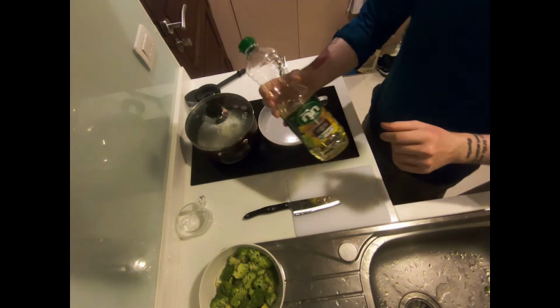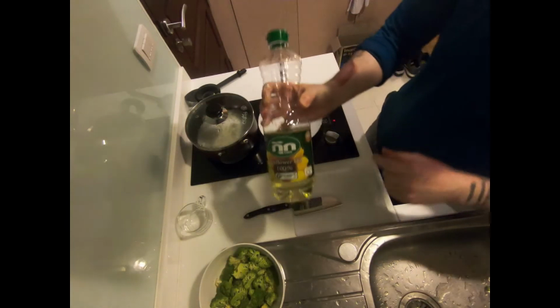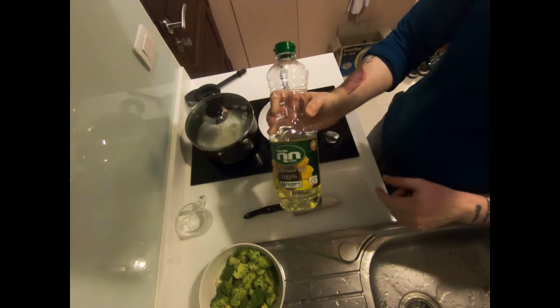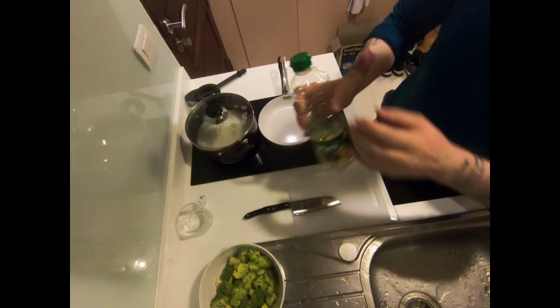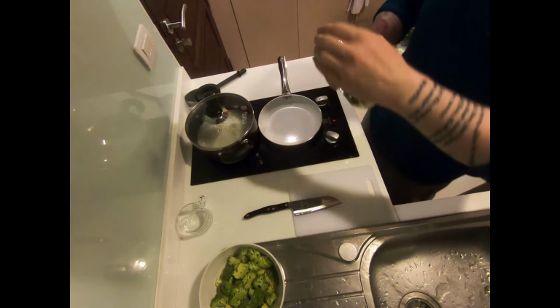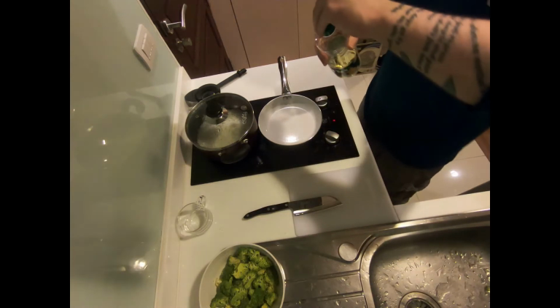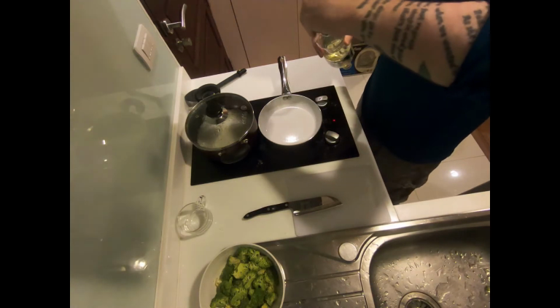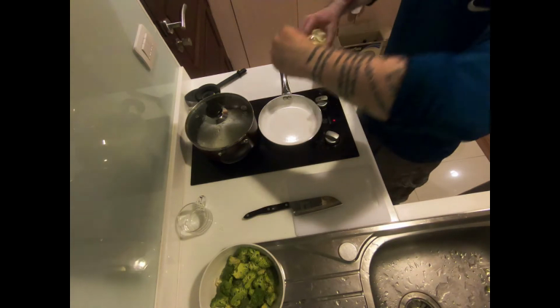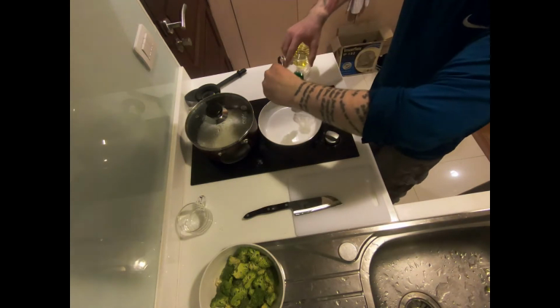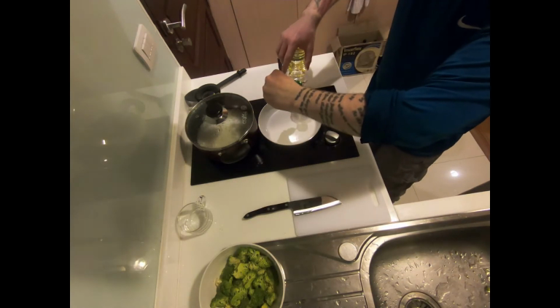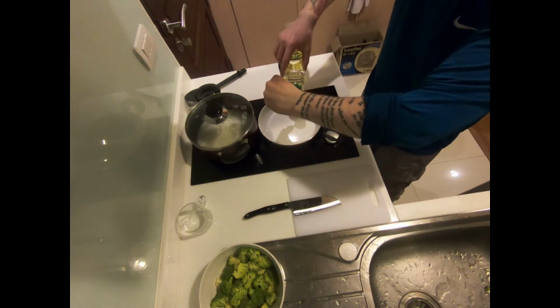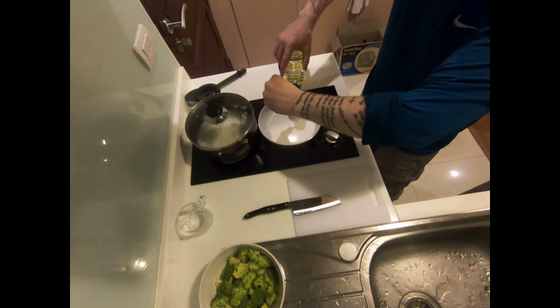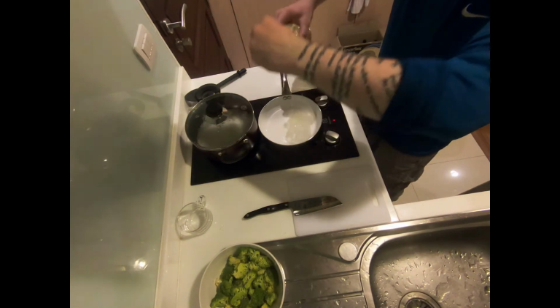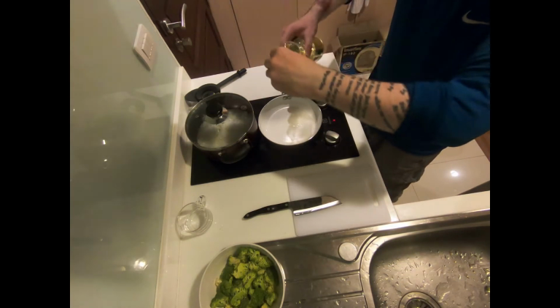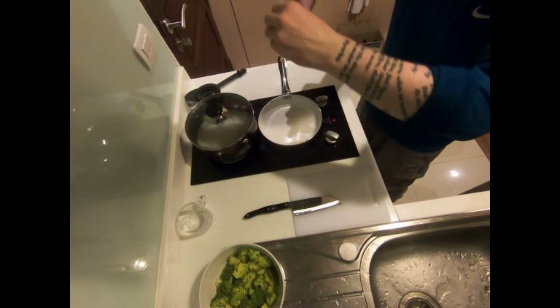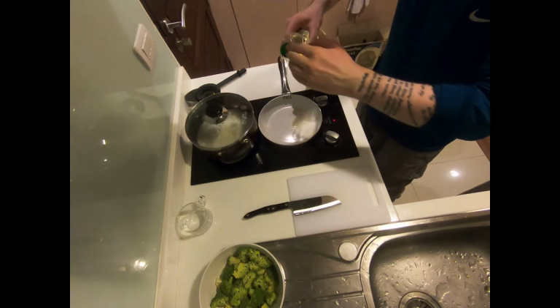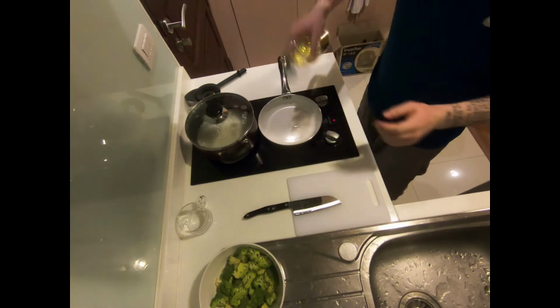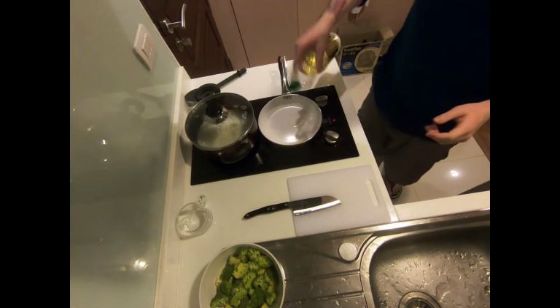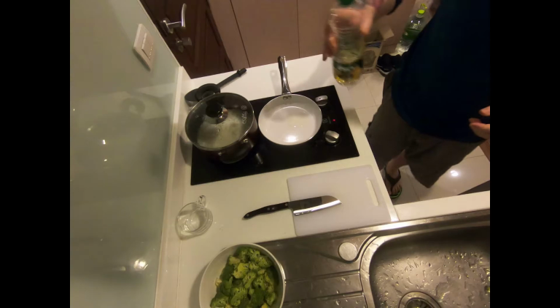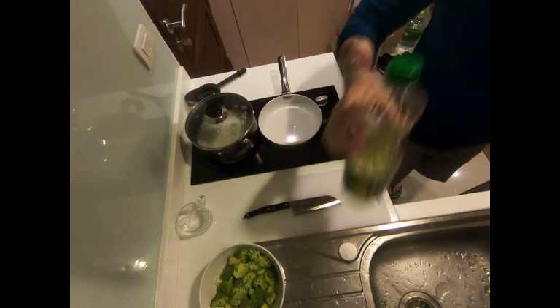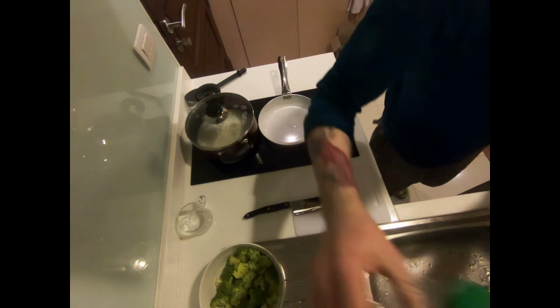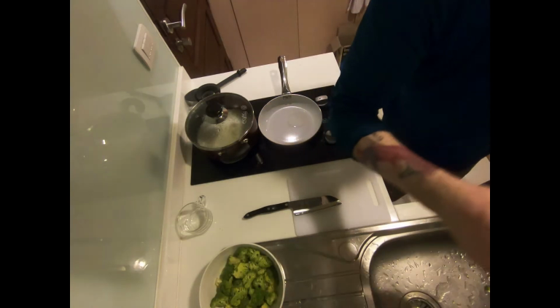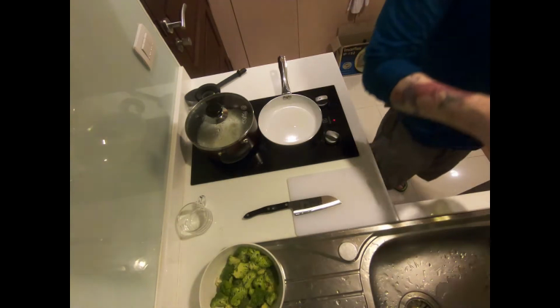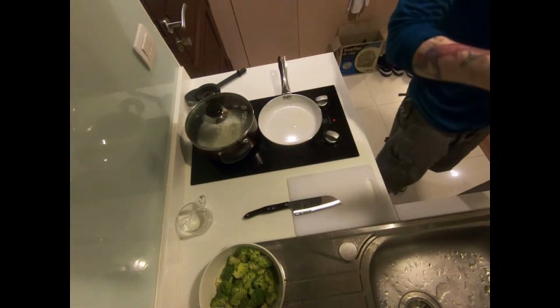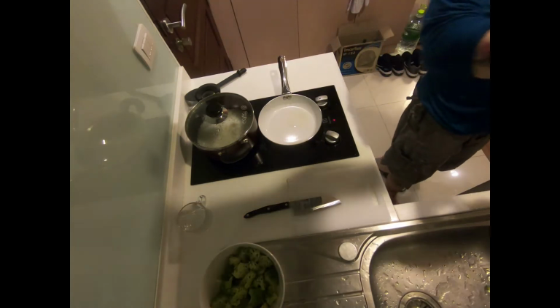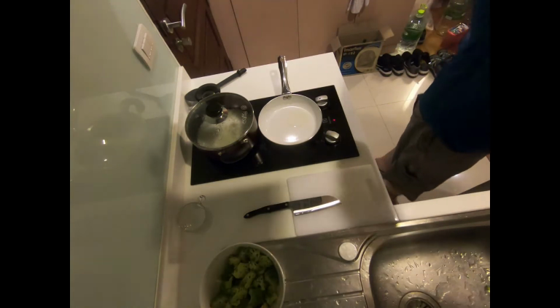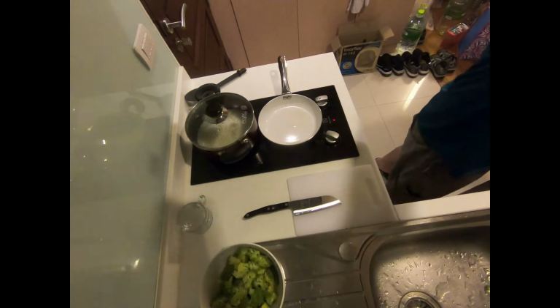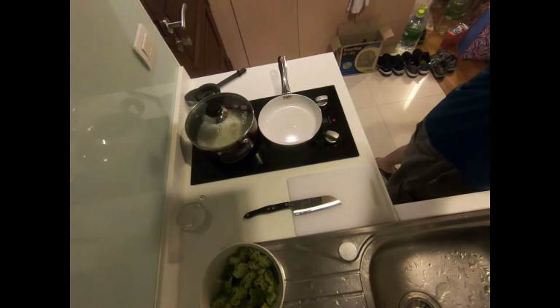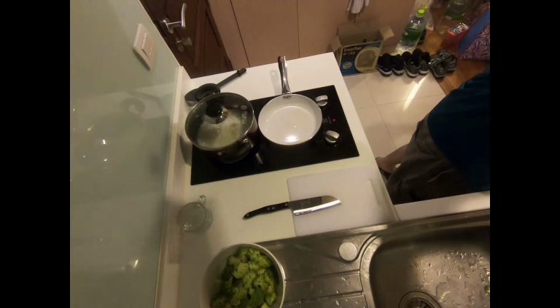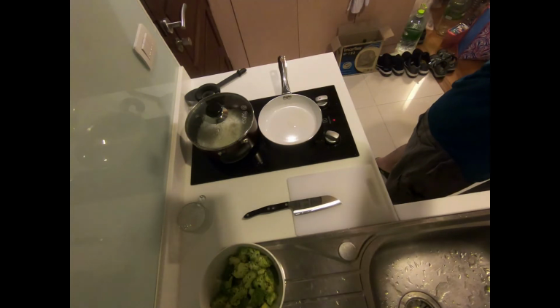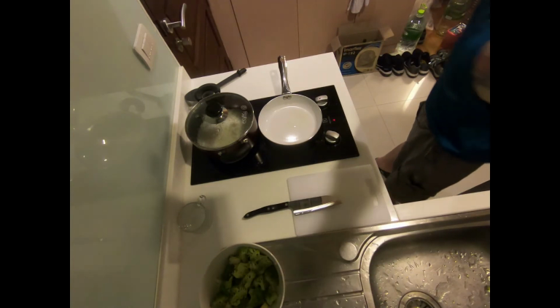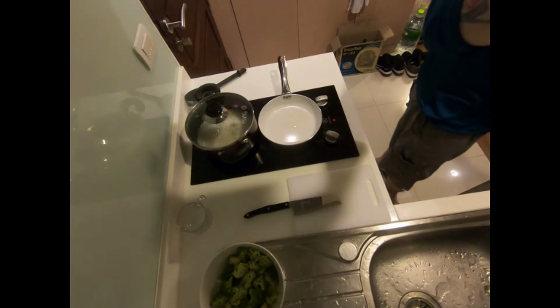We are going to start with the orange sauce. To begin, place one tablespoon of oil into a small or medium-sized saucepan. You can use vegetable oil, canola oil, or soybean oil — it doesn't matter. All of them will work.